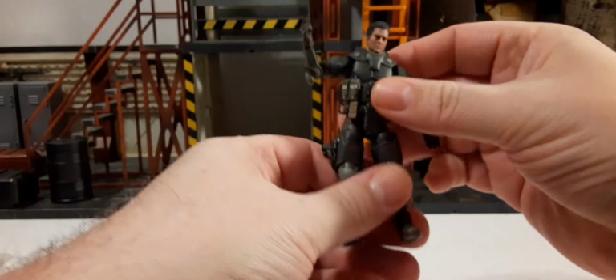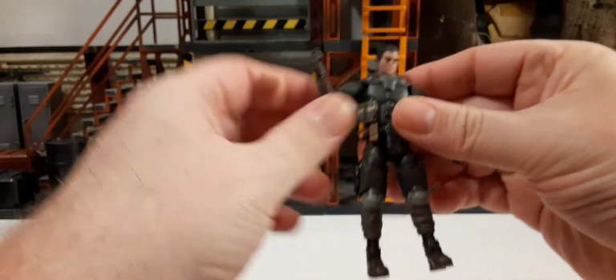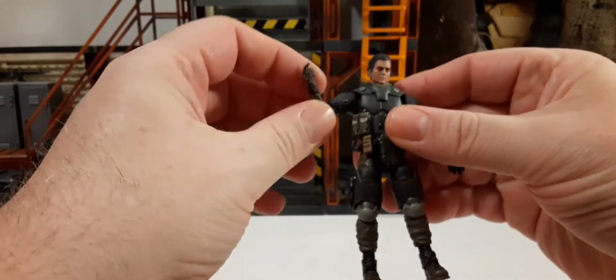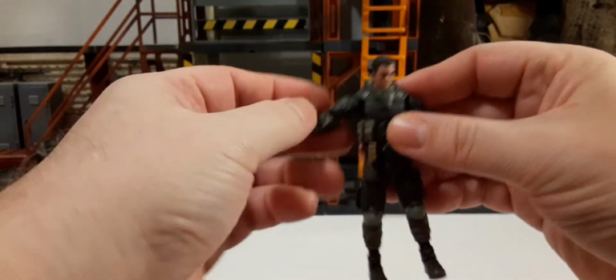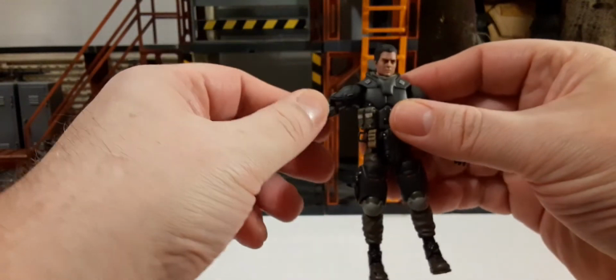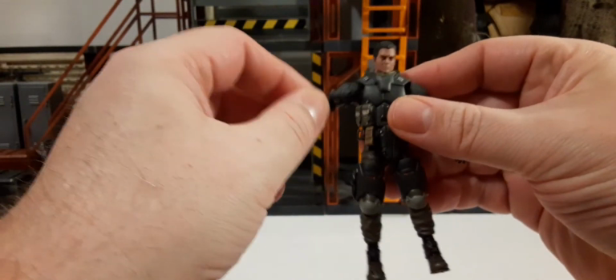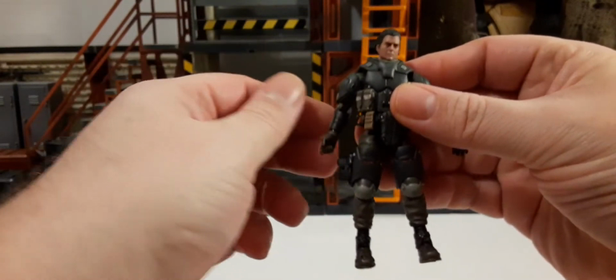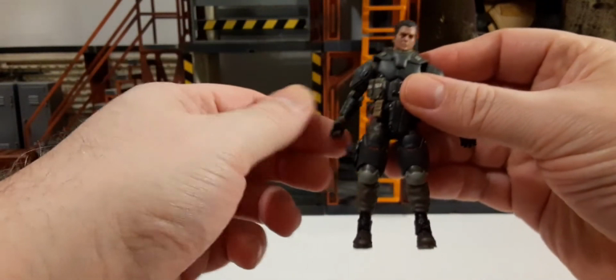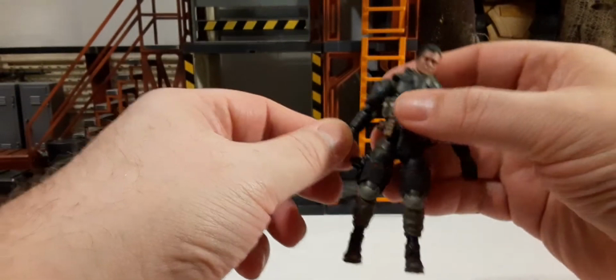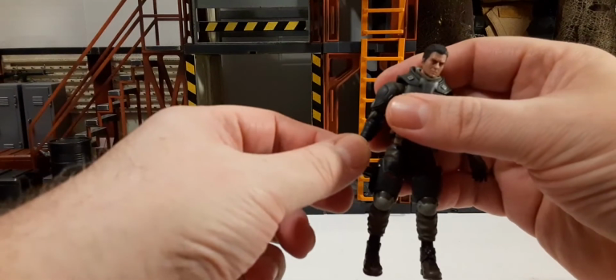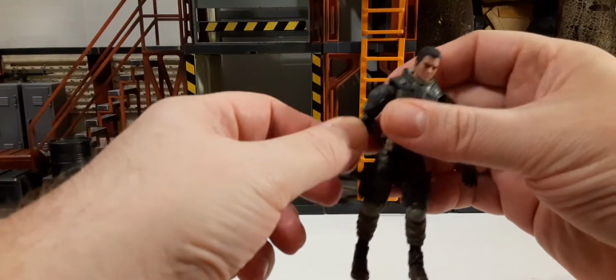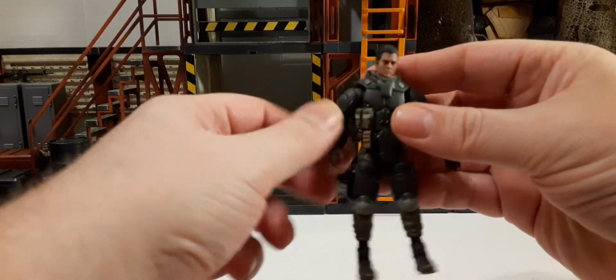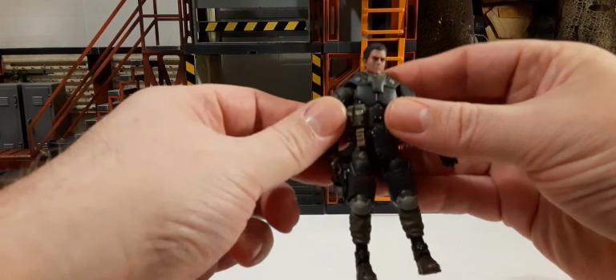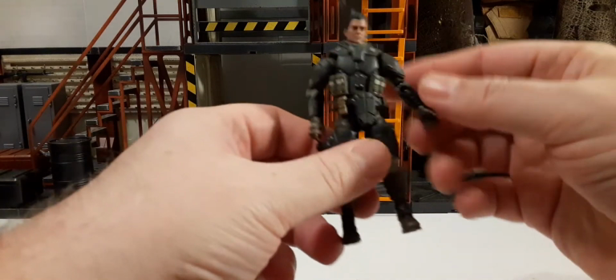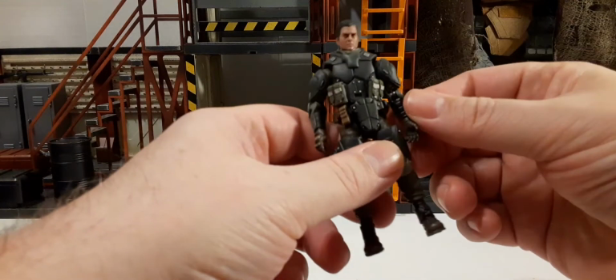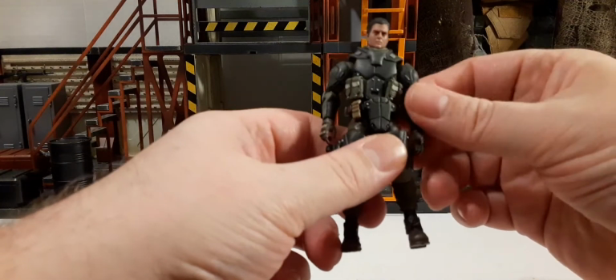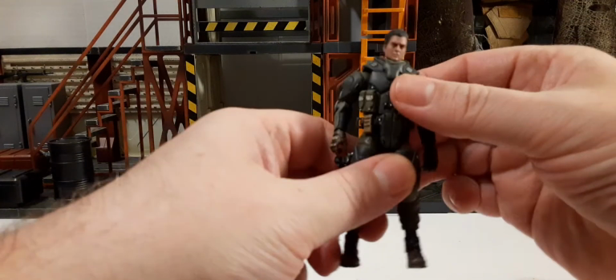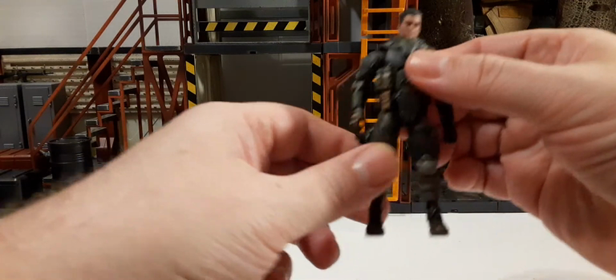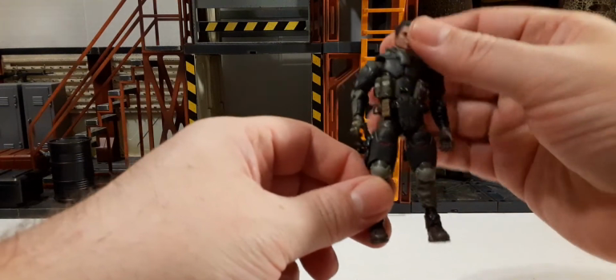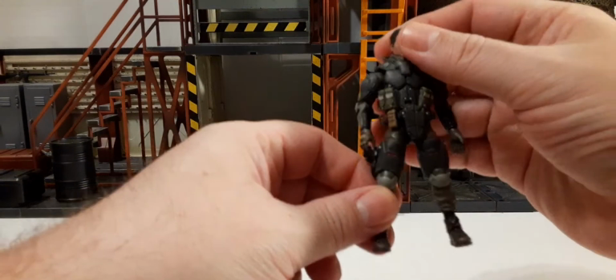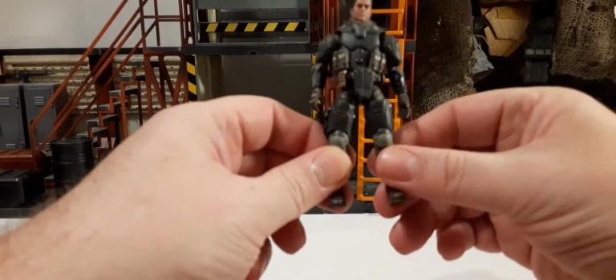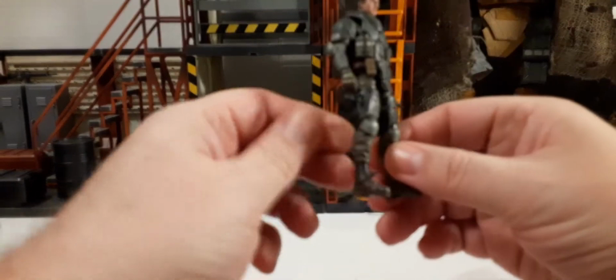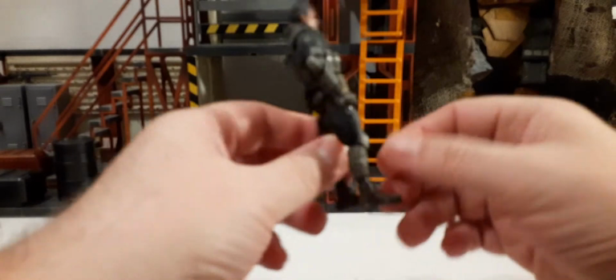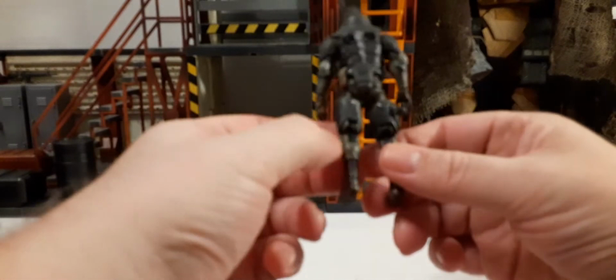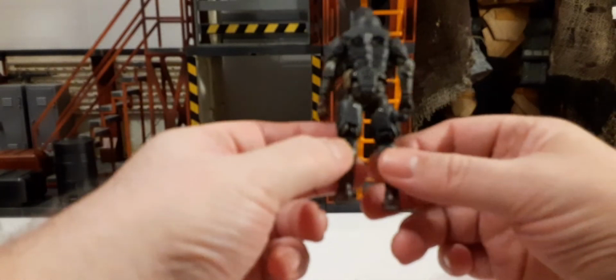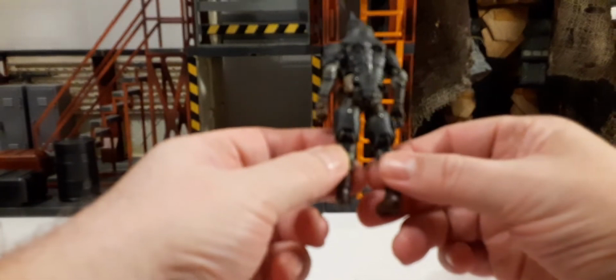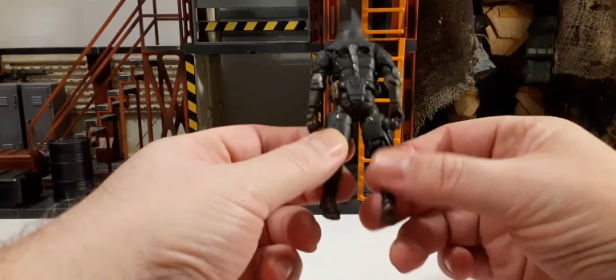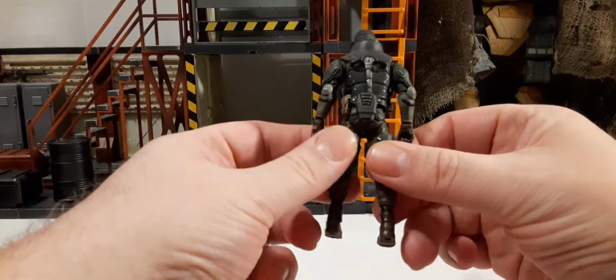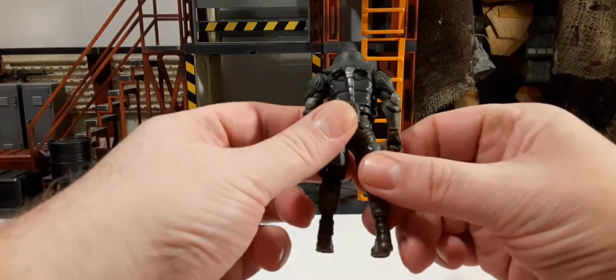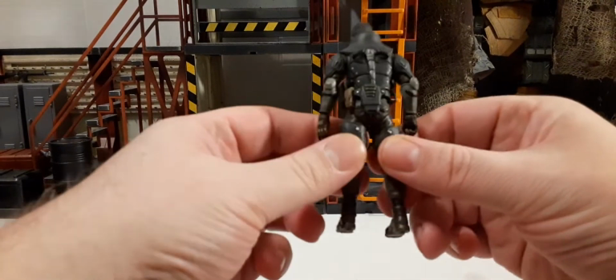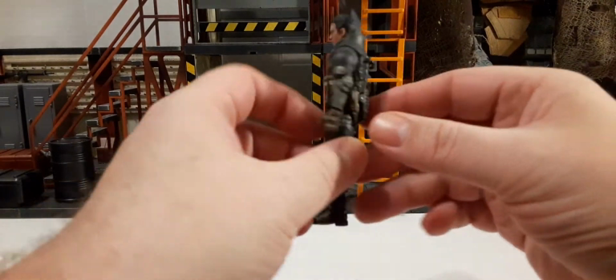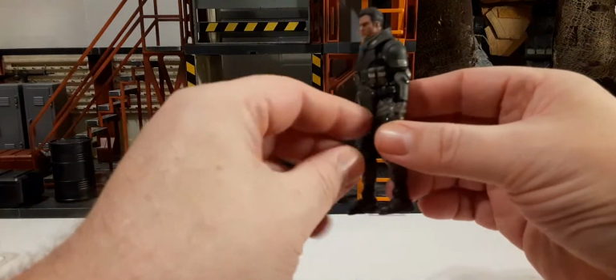It's a very nice figure and nothing seems to be out of place. The materials feel good, joints feel good — no complaints except for the color of the joints on the back of the legs.